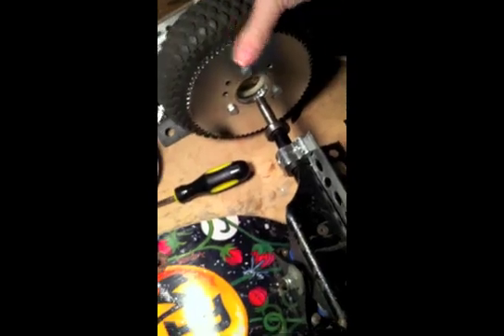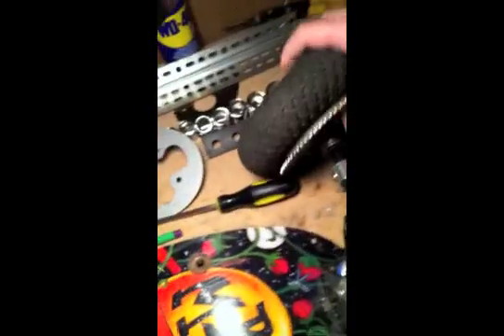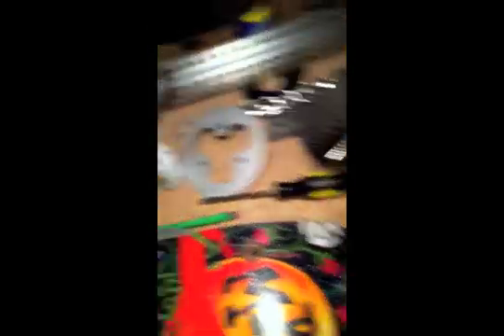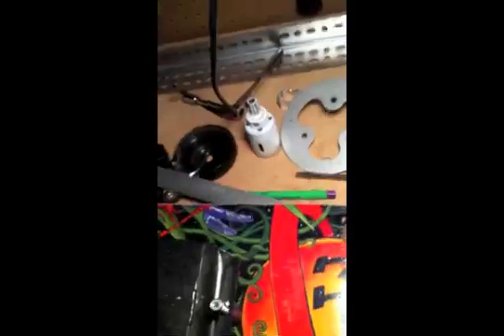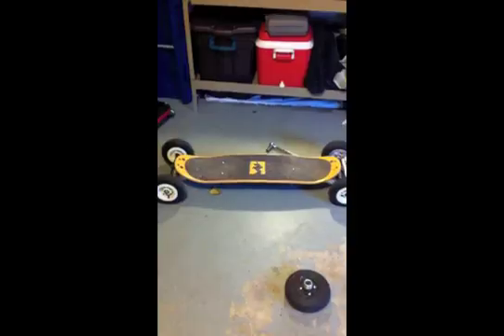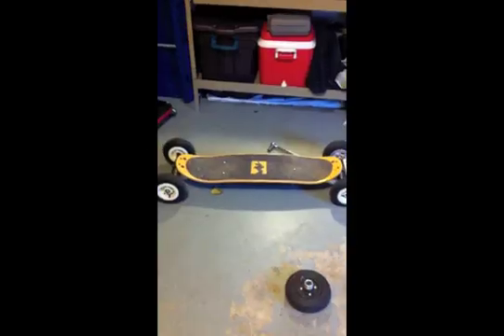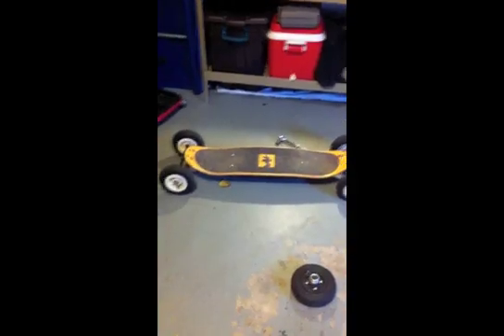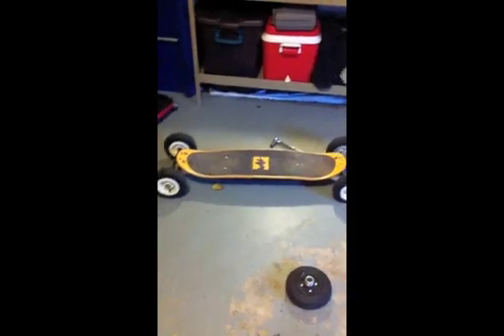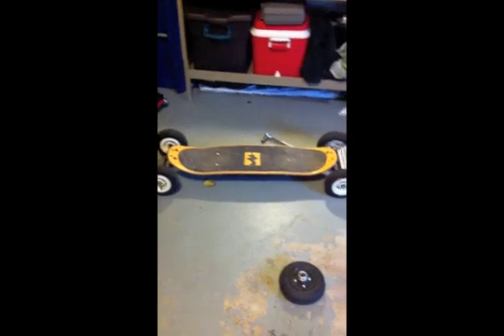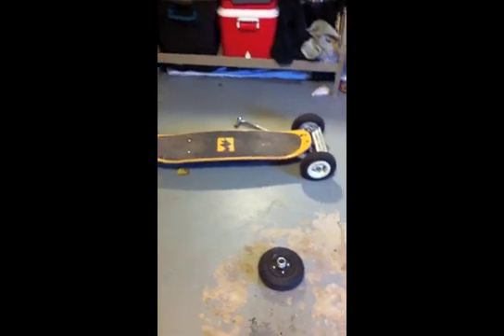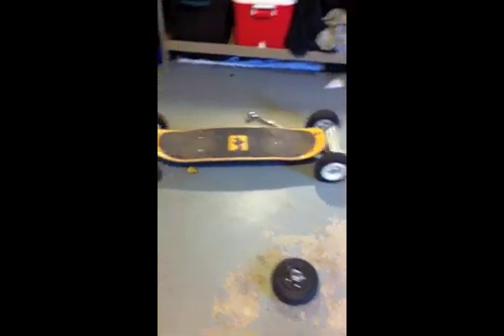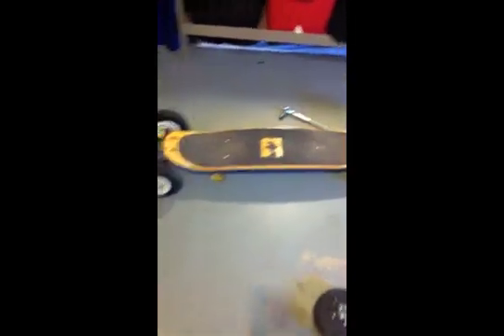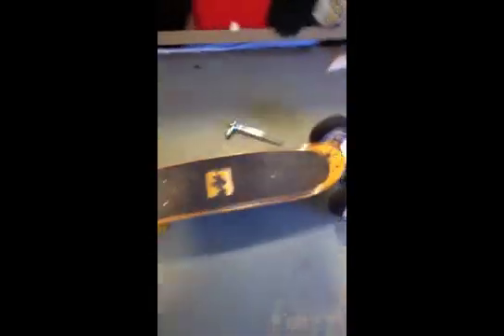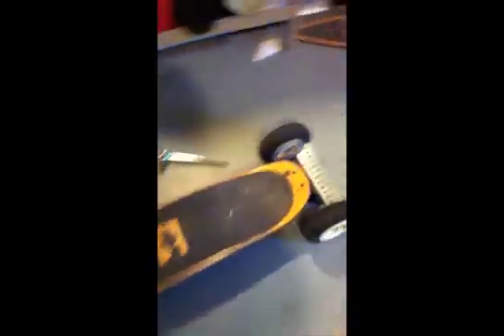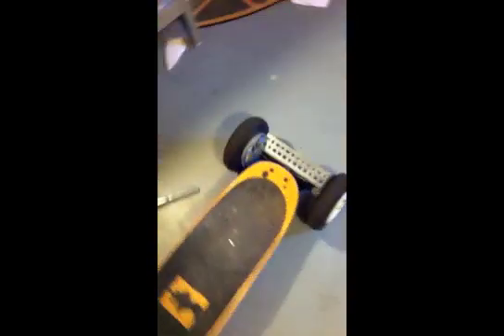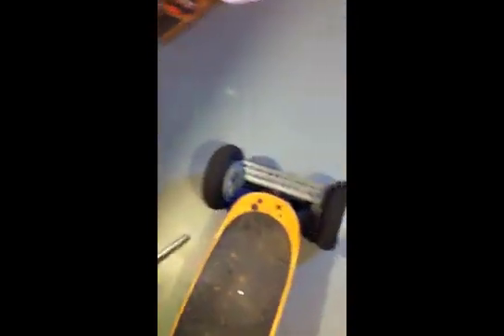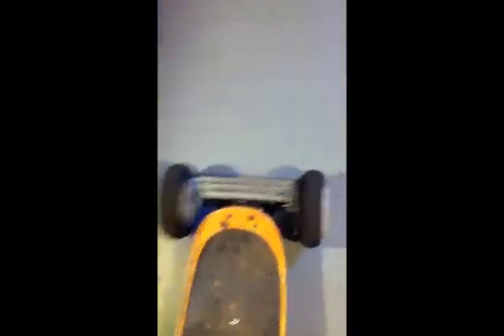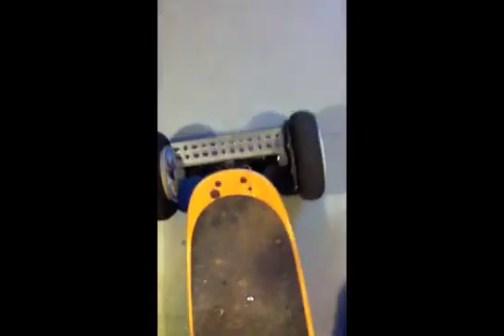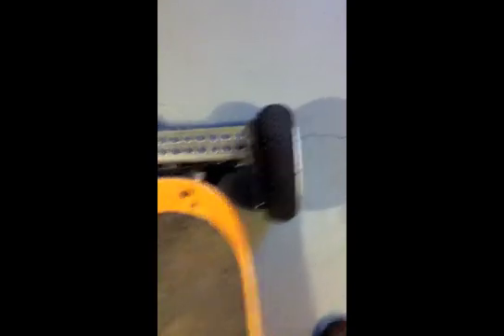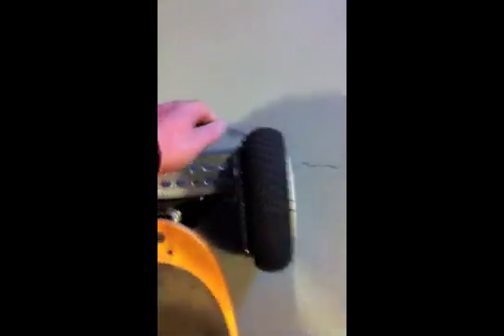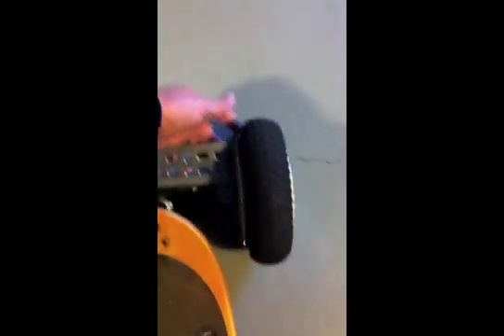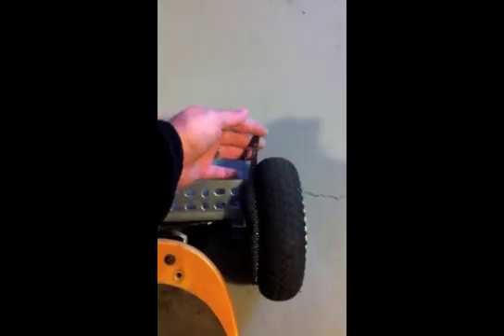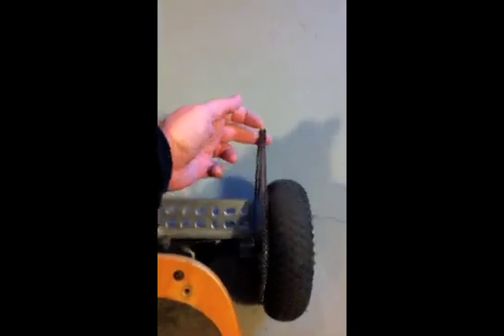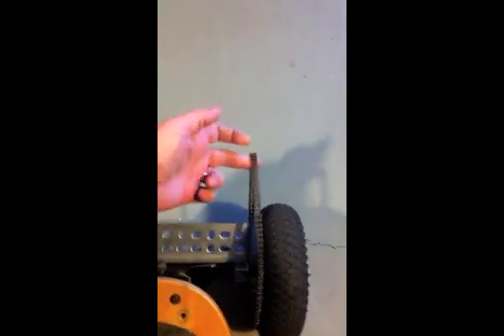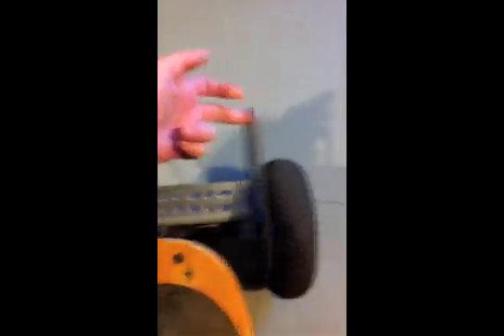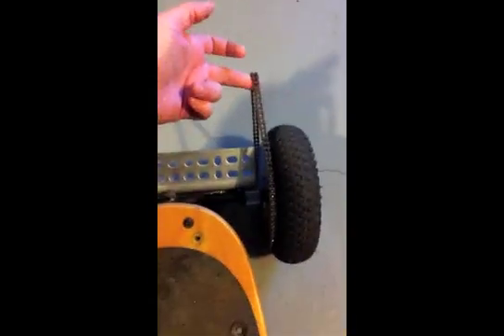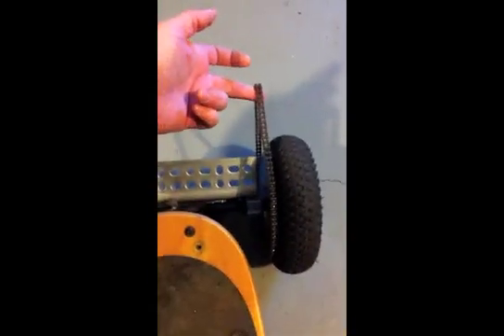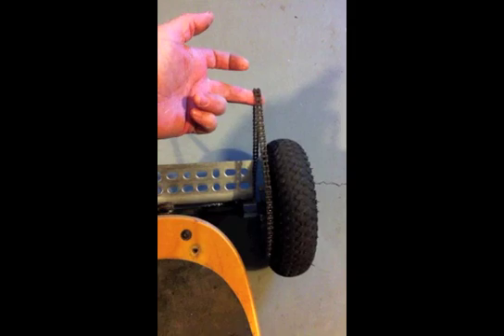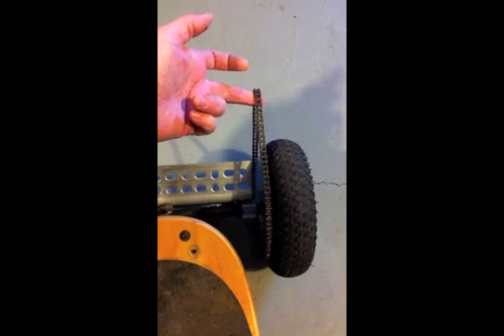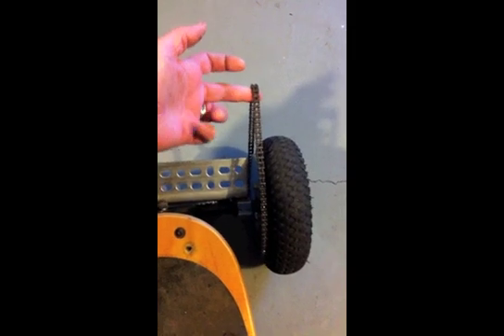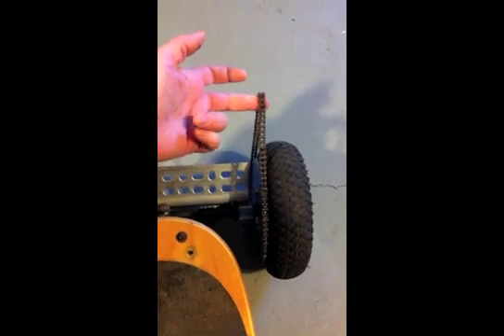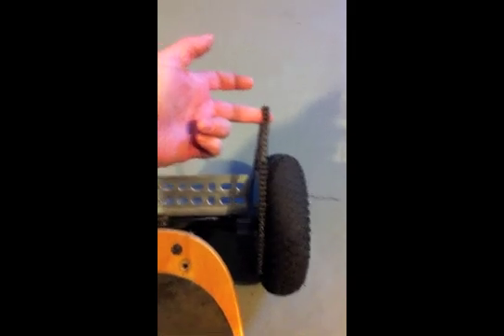All right, so the wheel's on and we have a good look at our sprocket next to our engine mount, and this is where the engine needs to go right there.